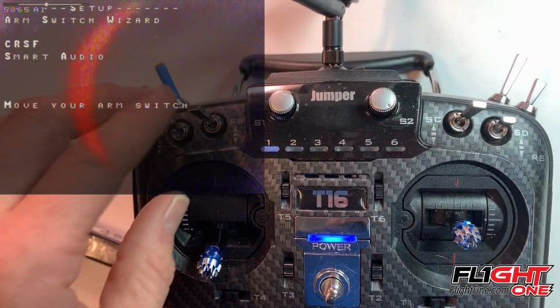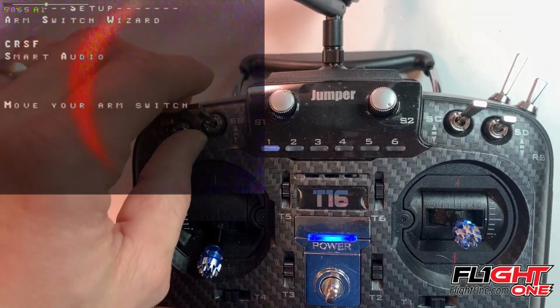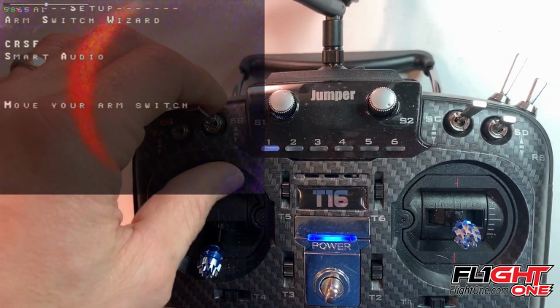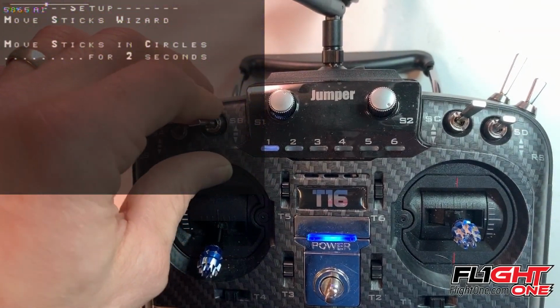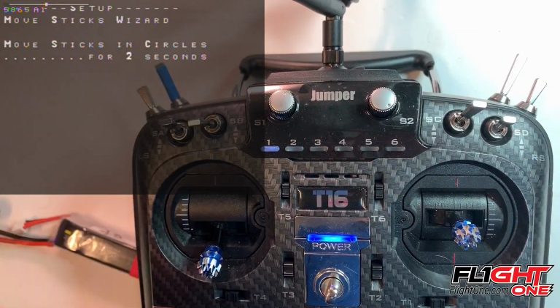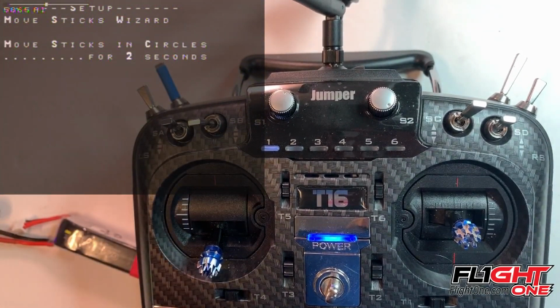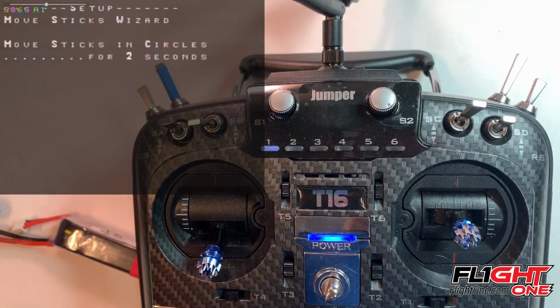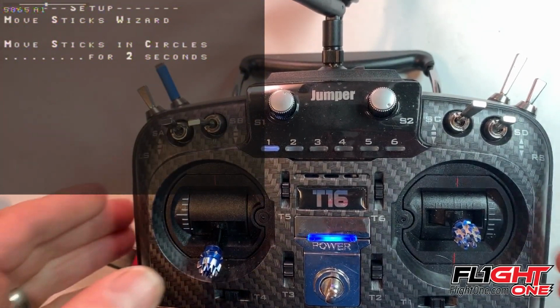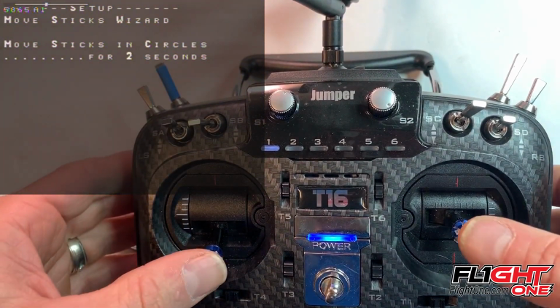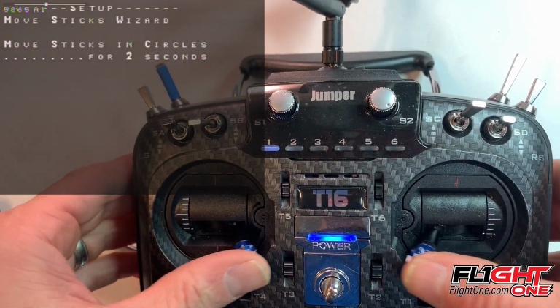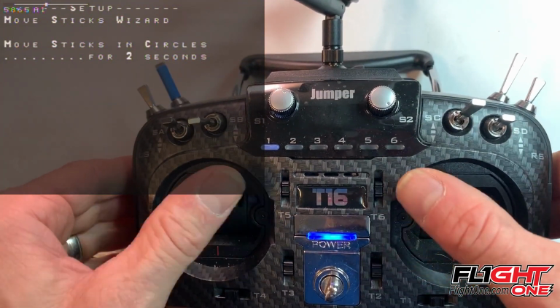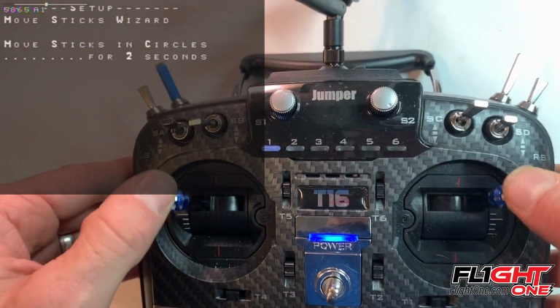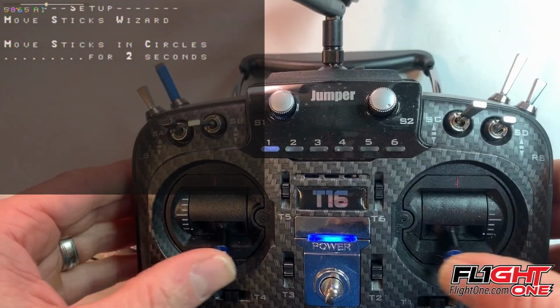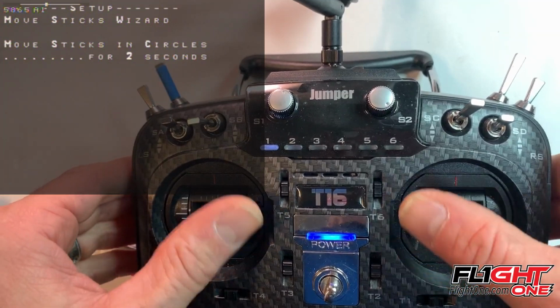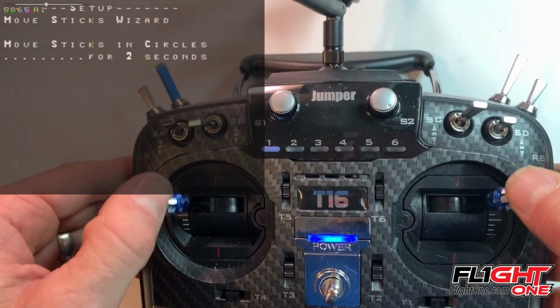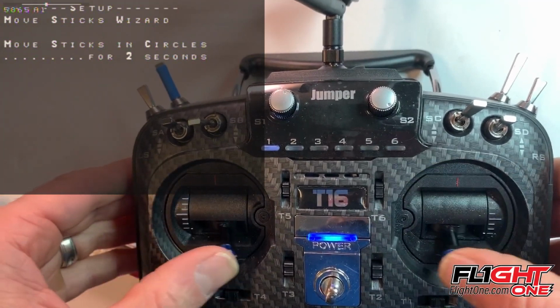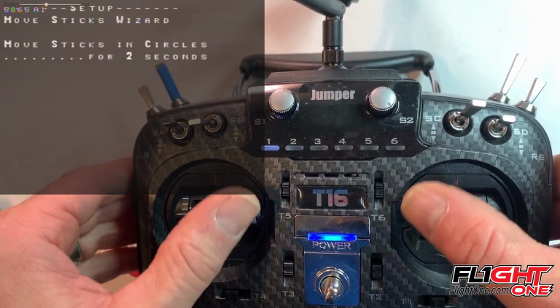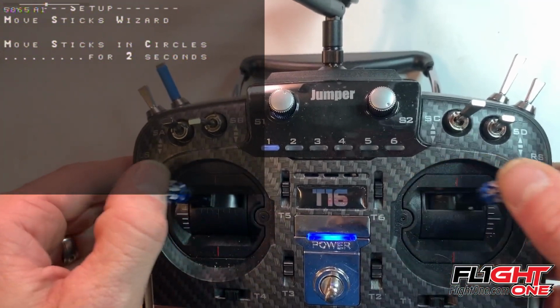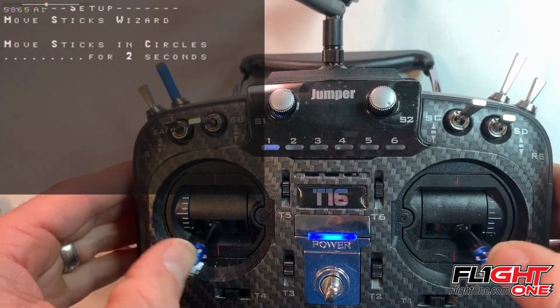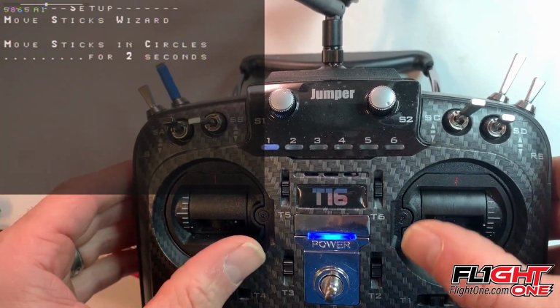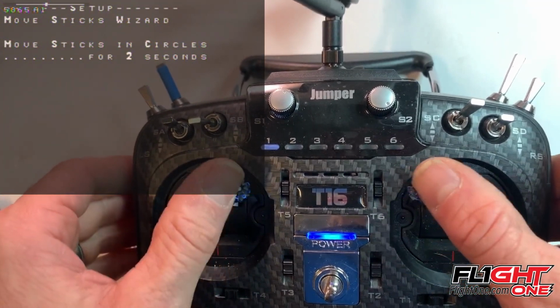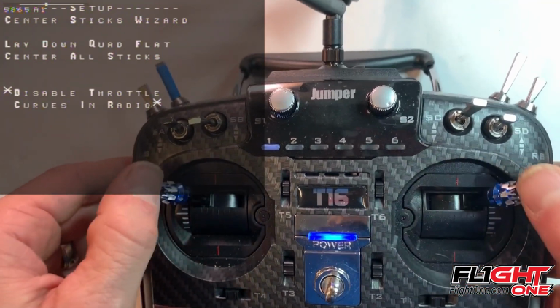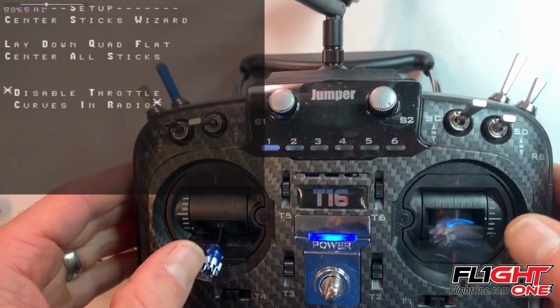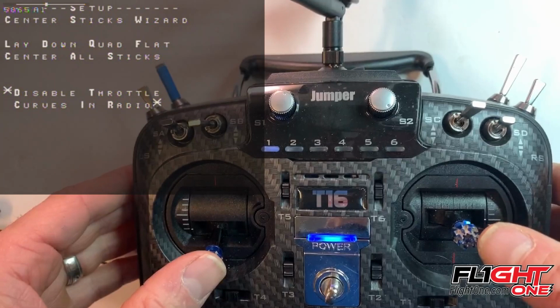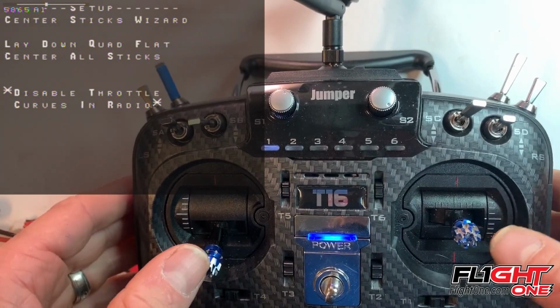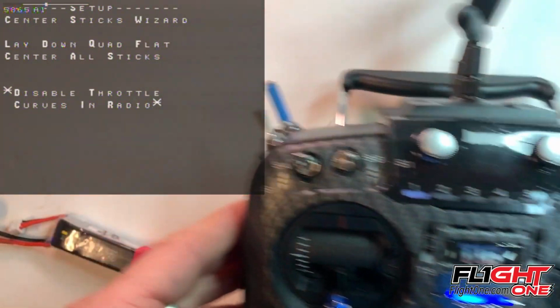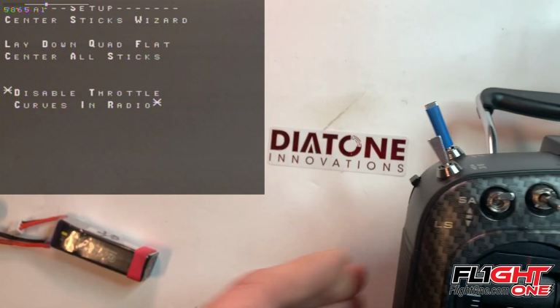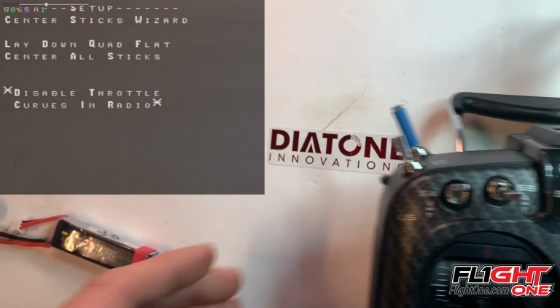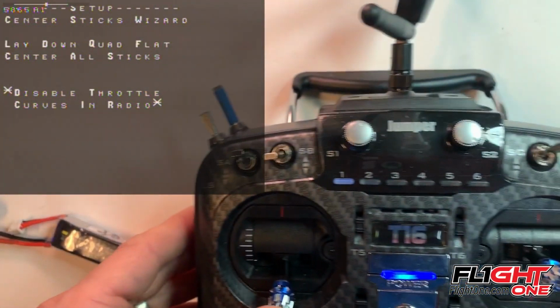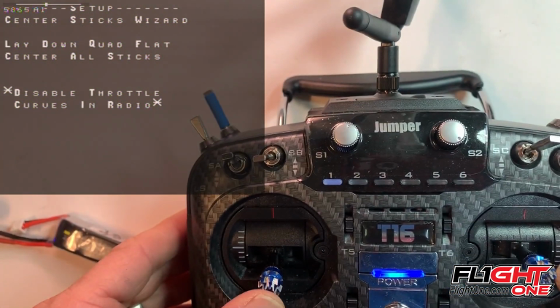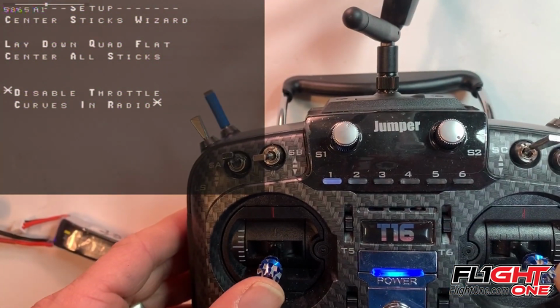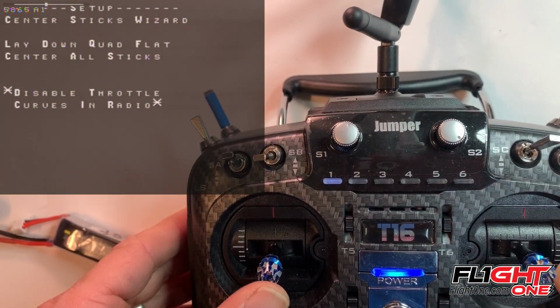My arm switch — that's this one. Now I move my stick in a circle for two seconds. That's getting the range. Now lay the quad down flat and center the sticks. Okay, my quad's flat.